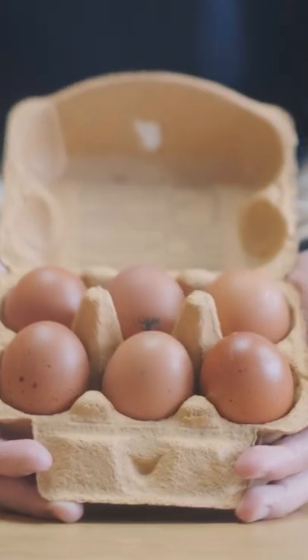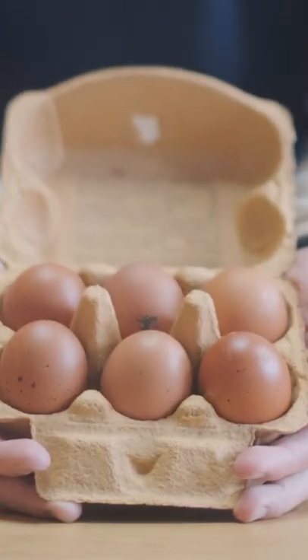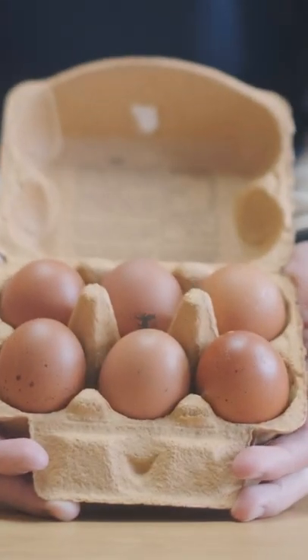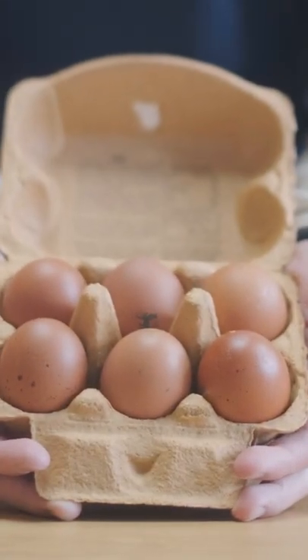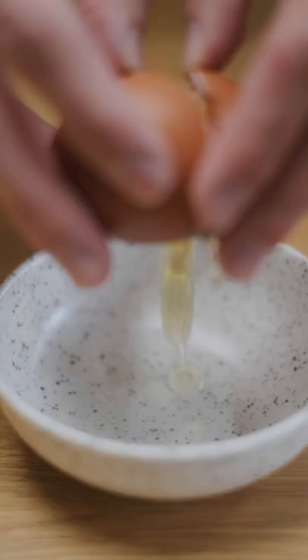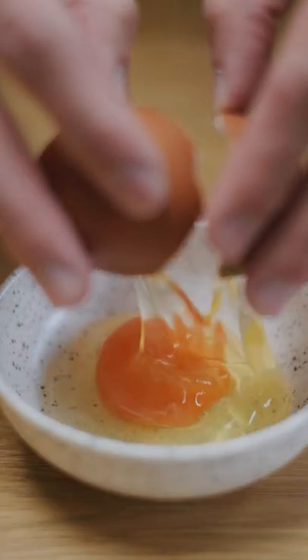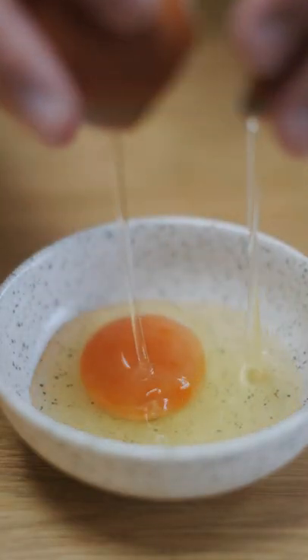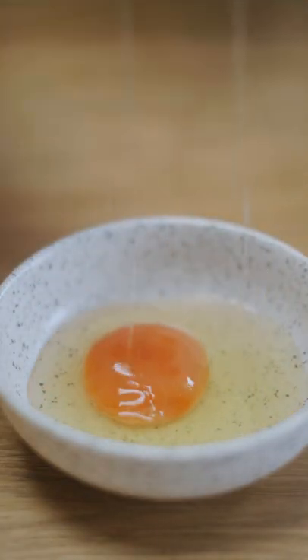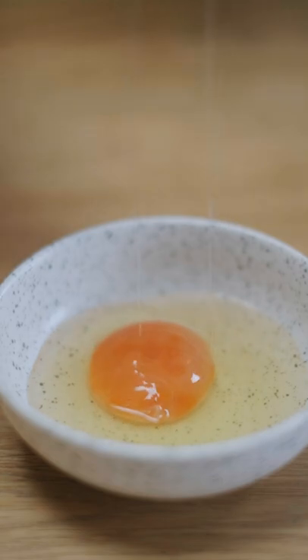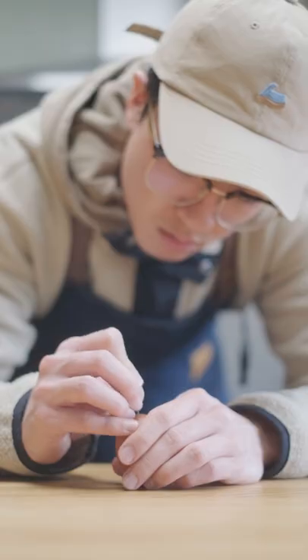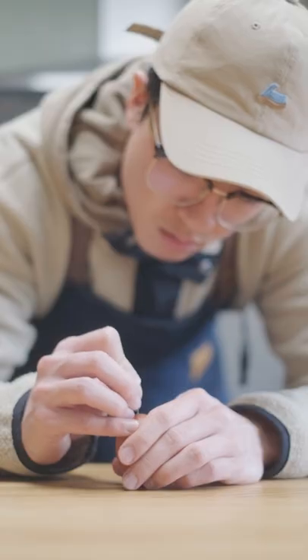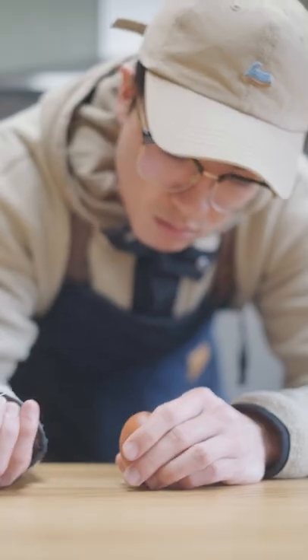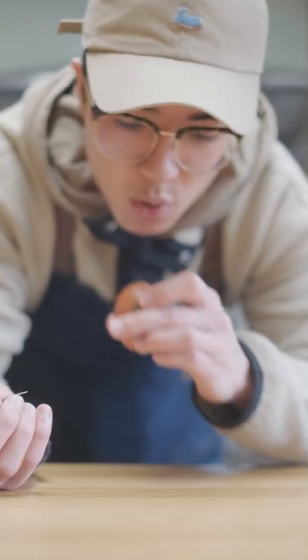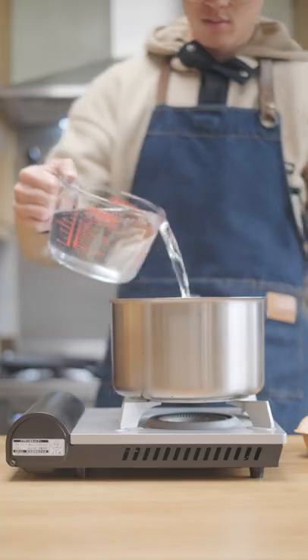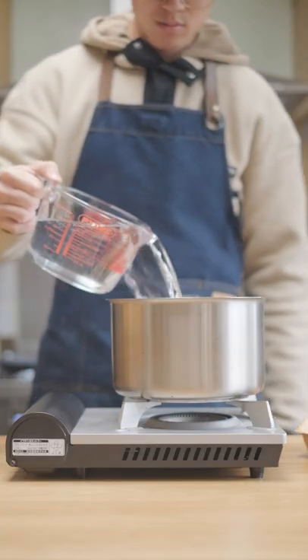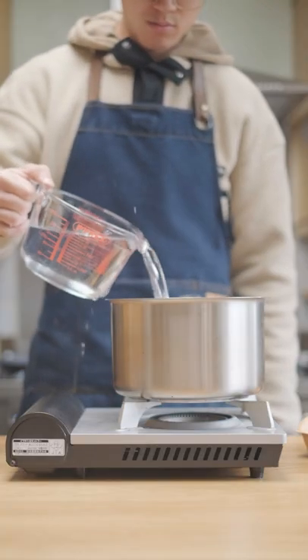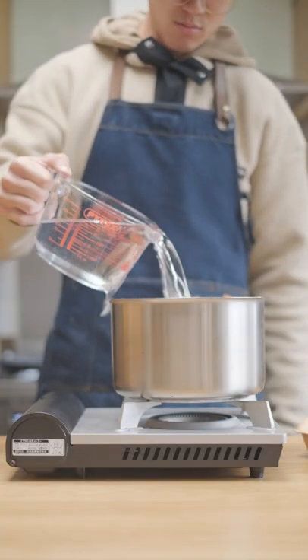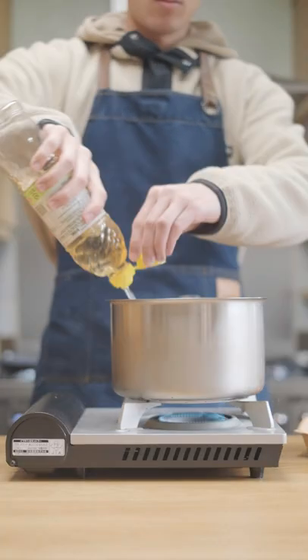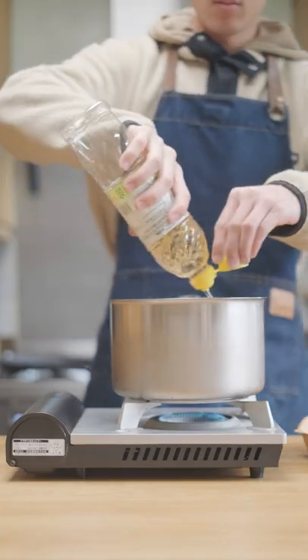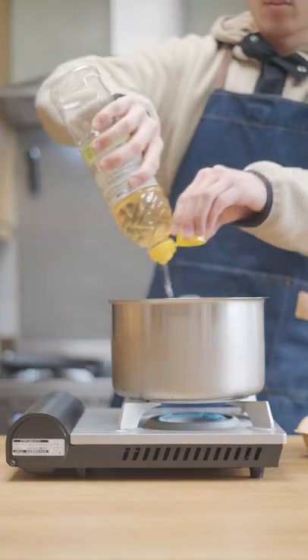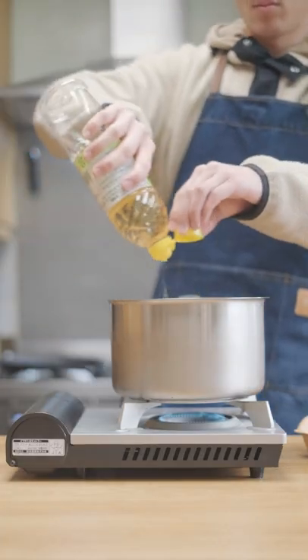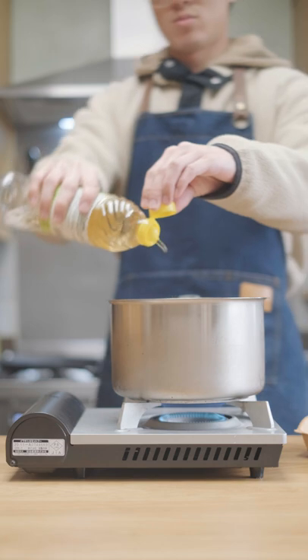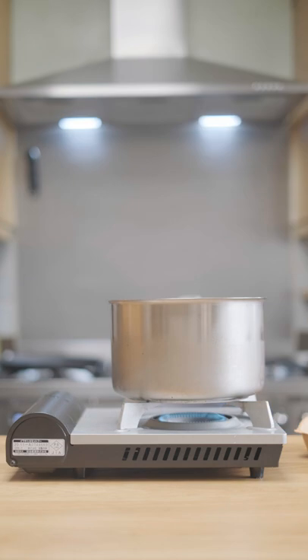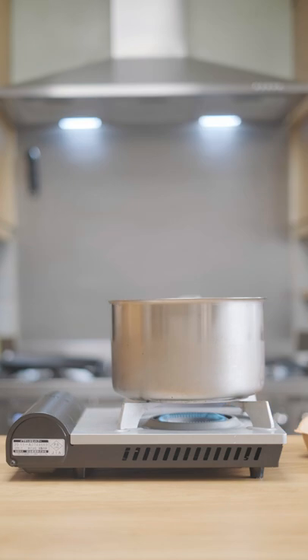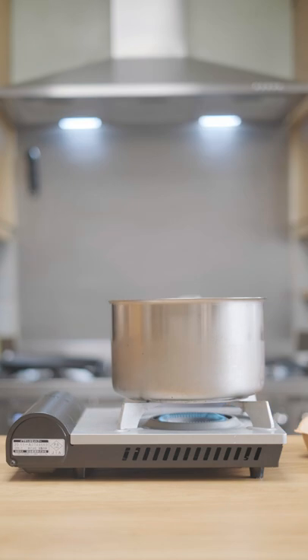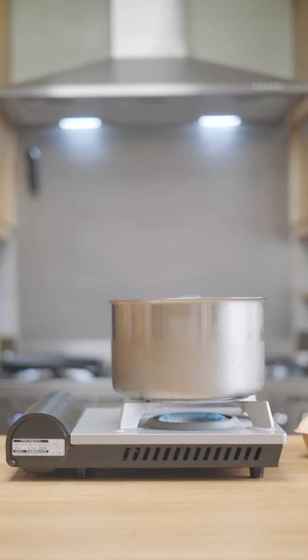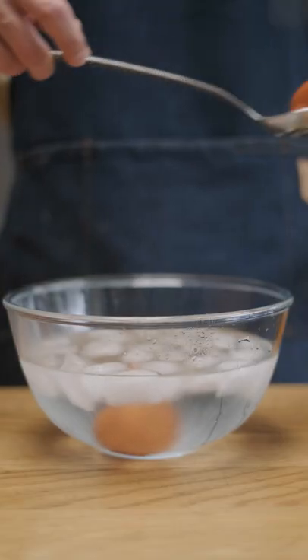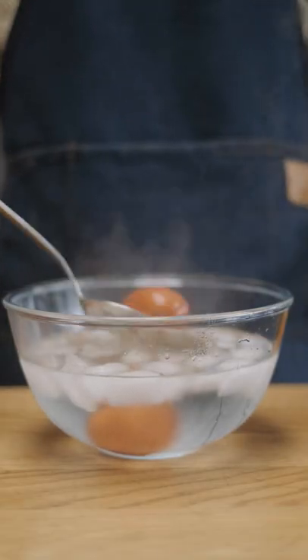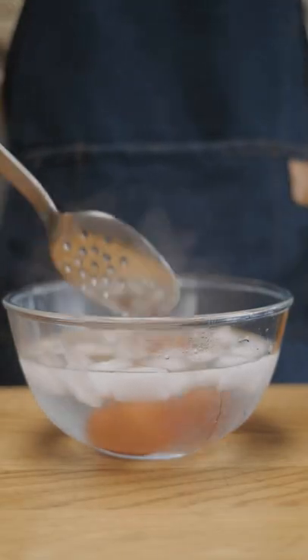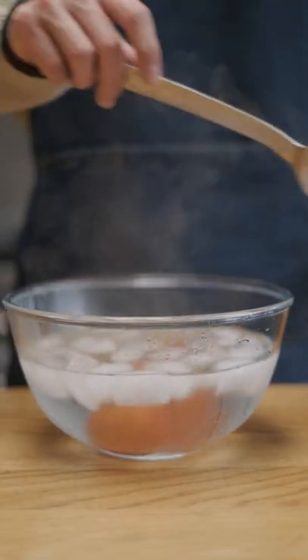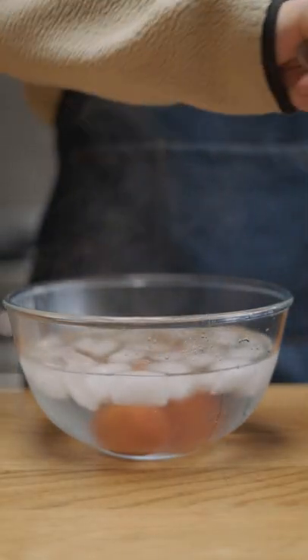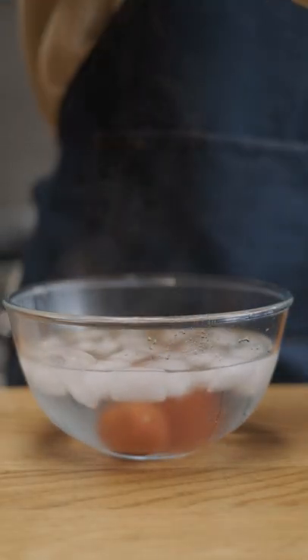I'm gonna use some higher quality eggs for this — check out the yolk on these eggs. I pricked the base of each egg with a needle and then added them to a pot with cold water and a dash of vinegar. Brought that up to a boil, then set a 10-minute timer, and after 10 minutes of boiling I'm putting the eggs into an ice bath to cool off.